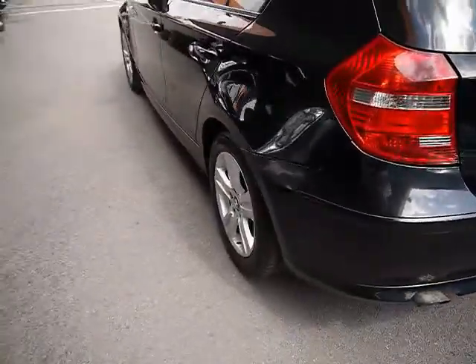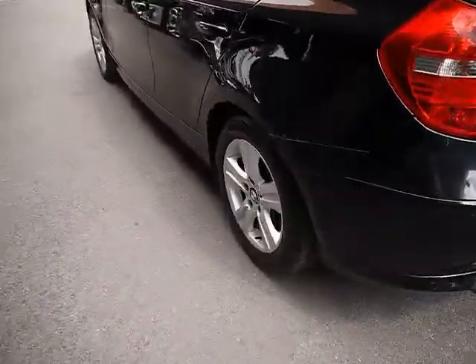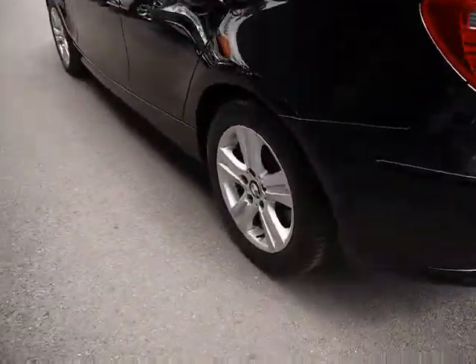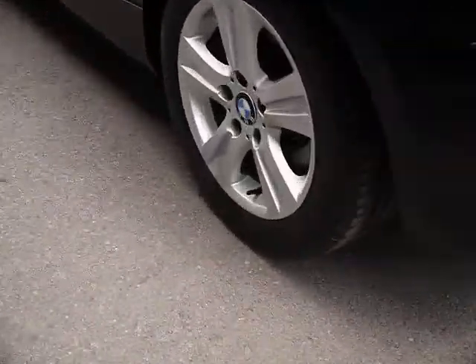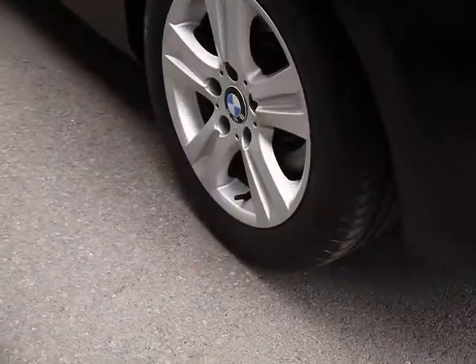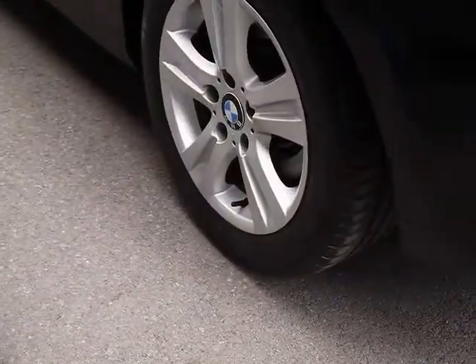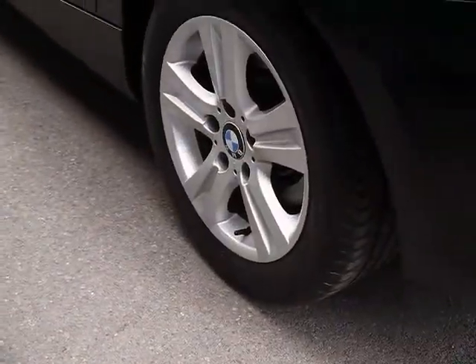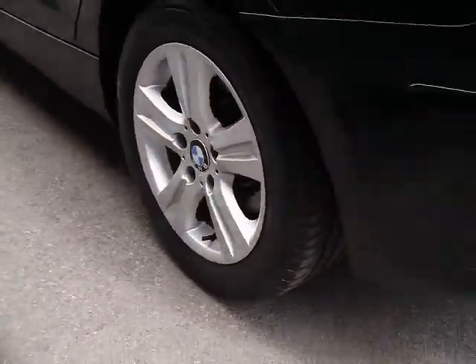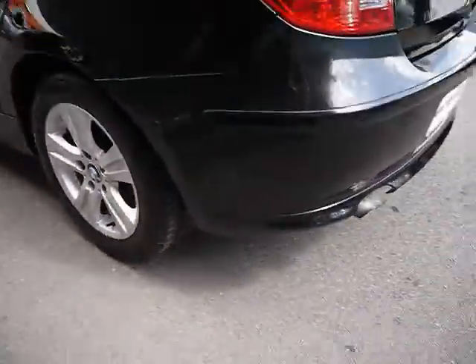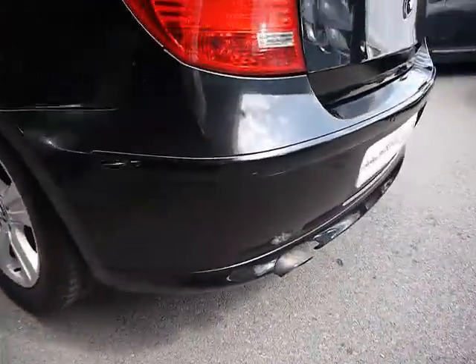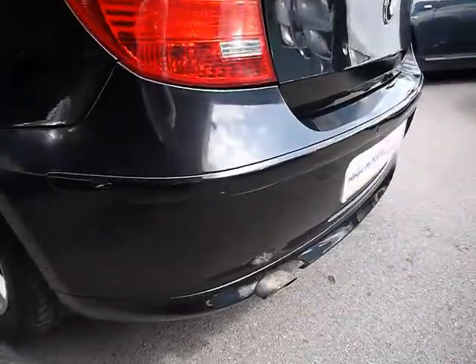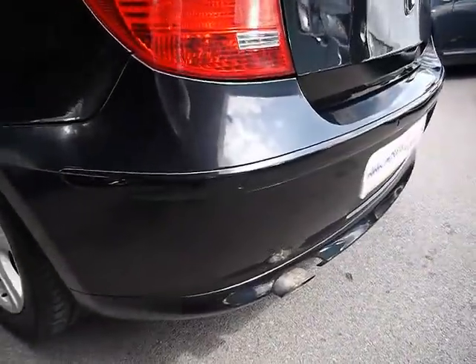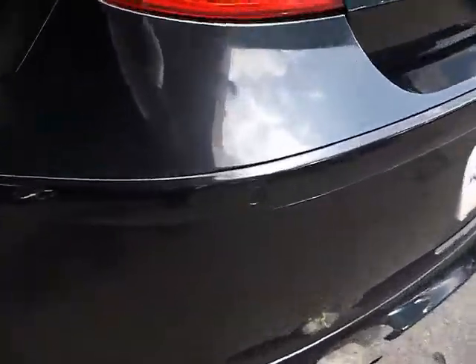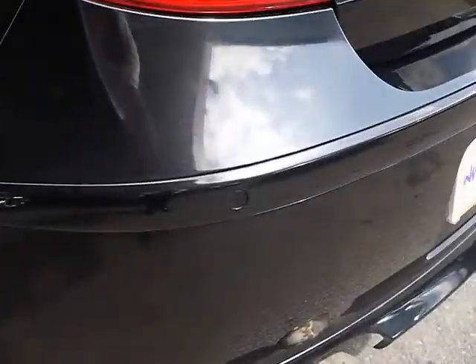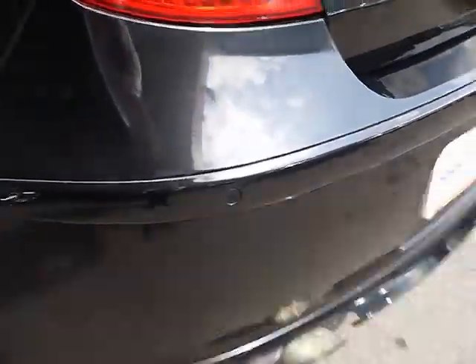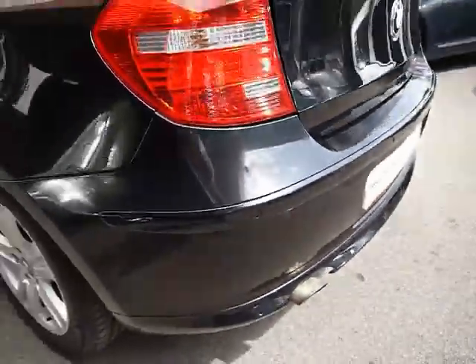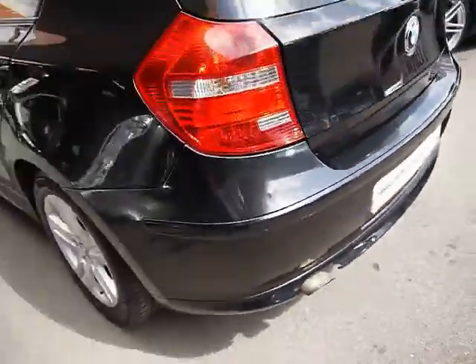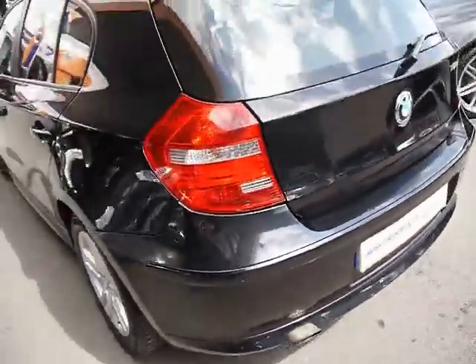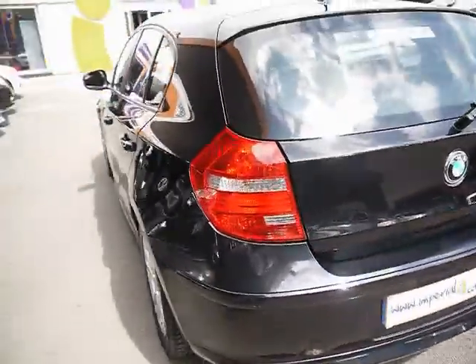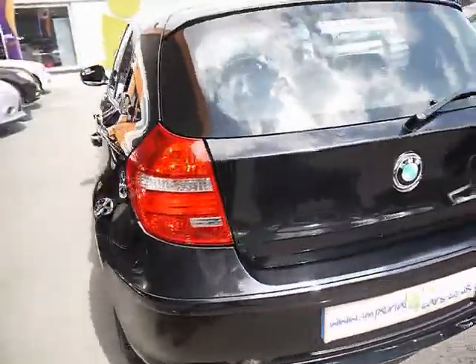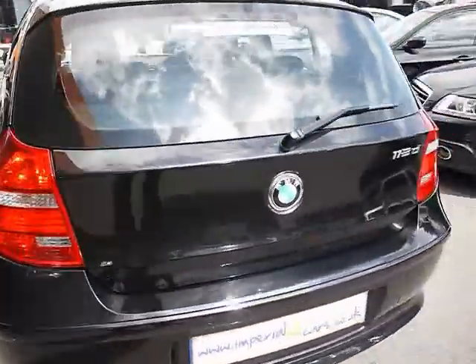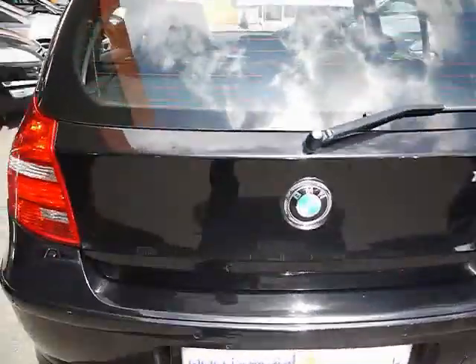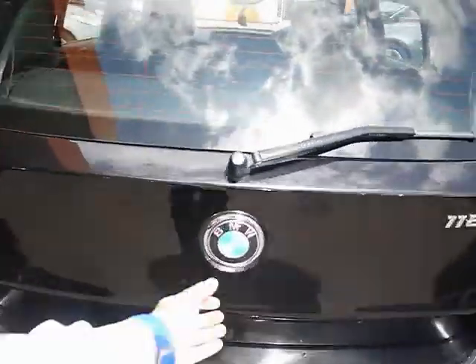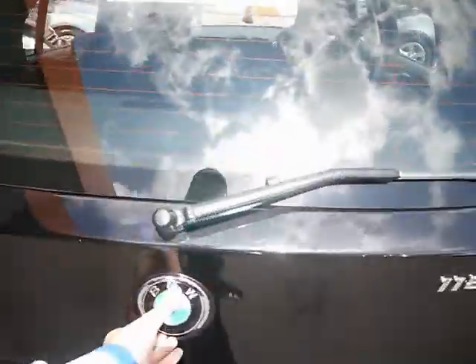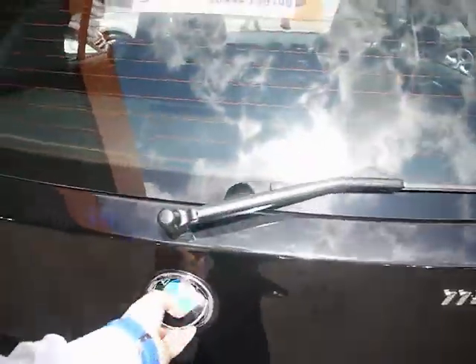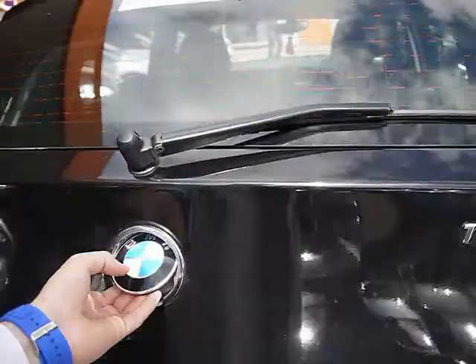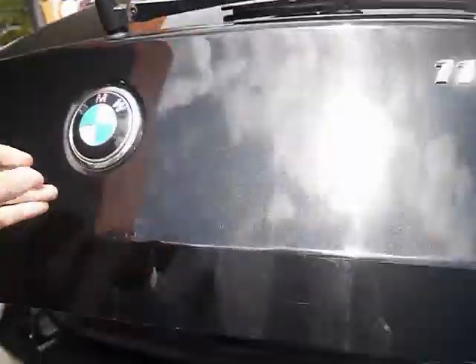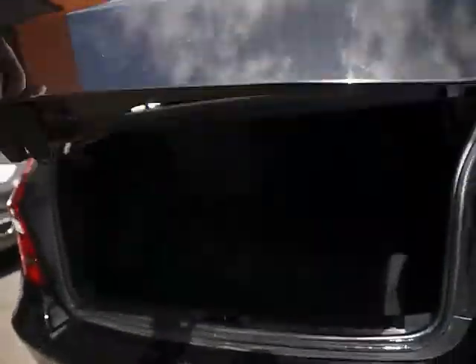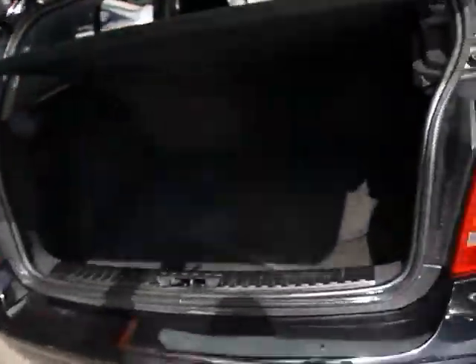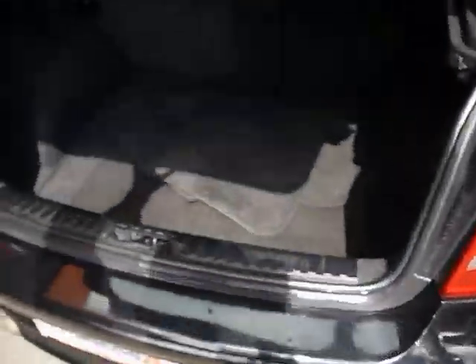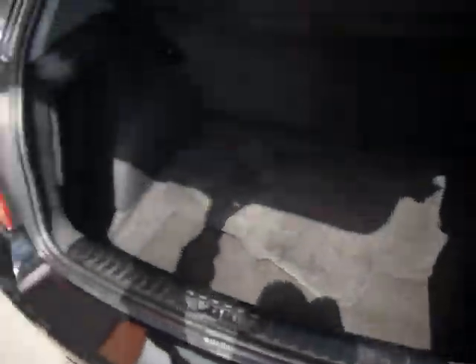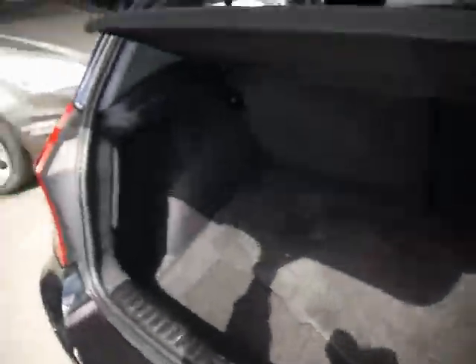All four alloy wheels show little signs of any kerbing. The car also has three parking sensors. There's plenty of room in the boot for a hatchback.